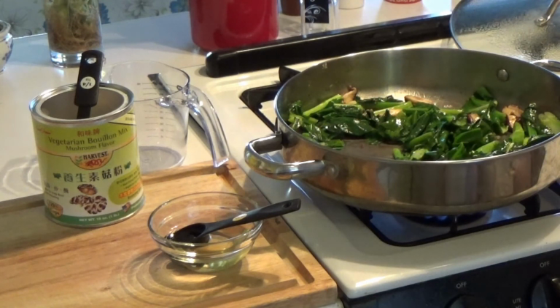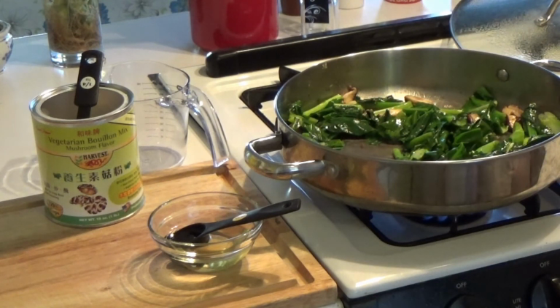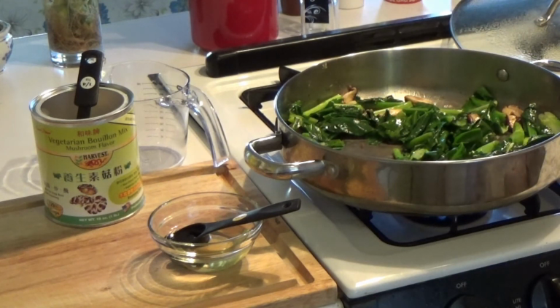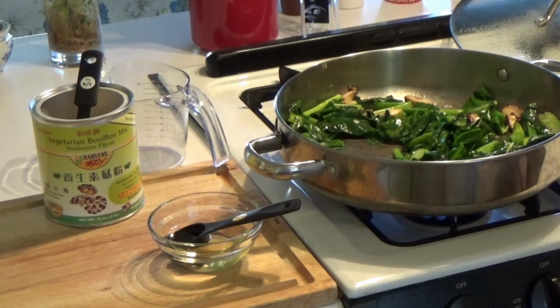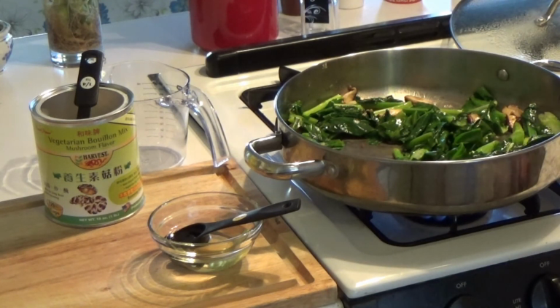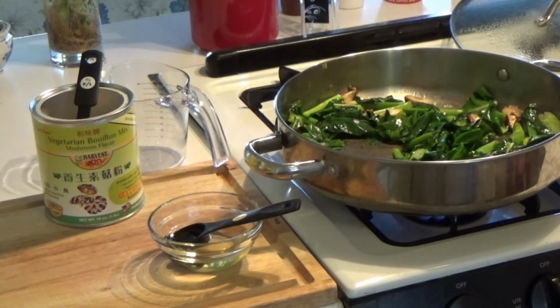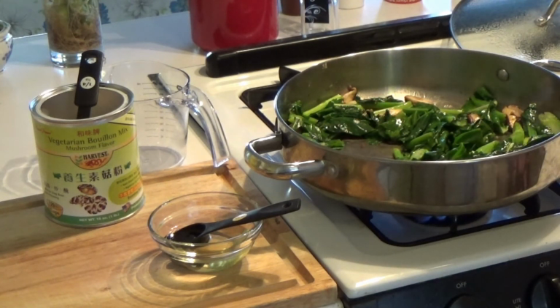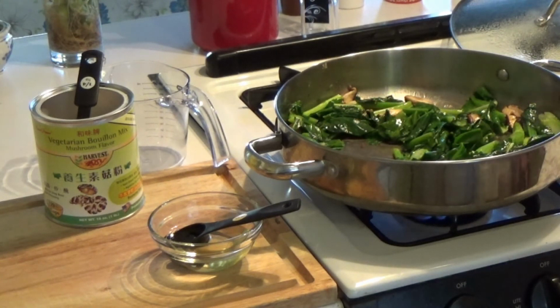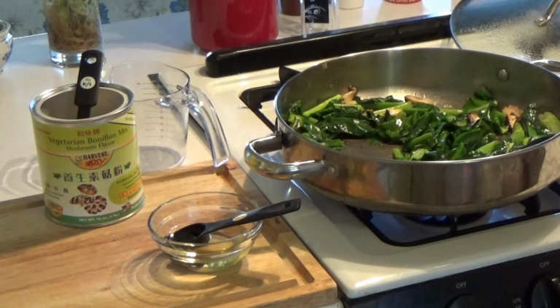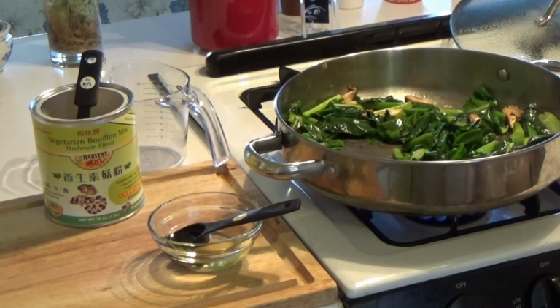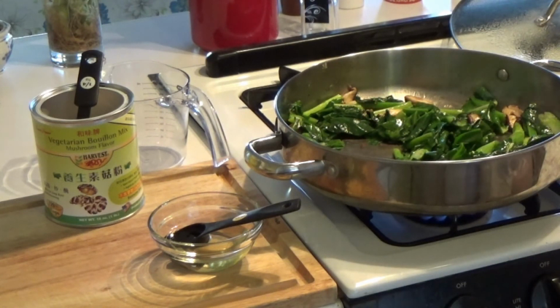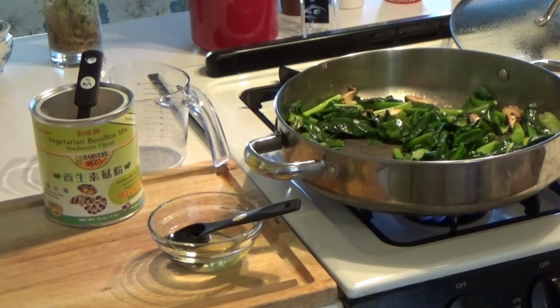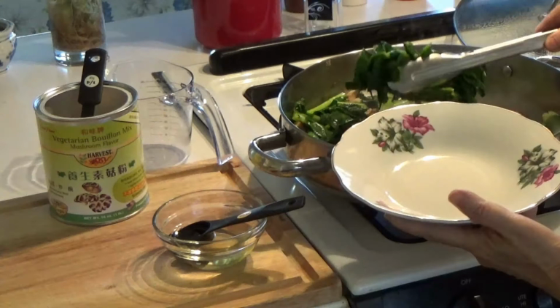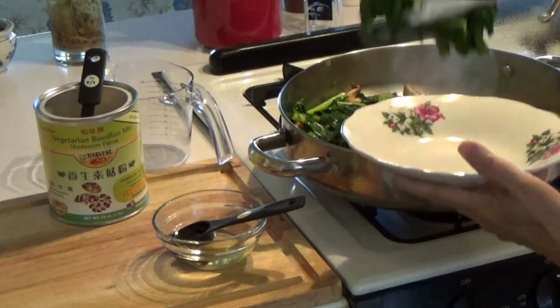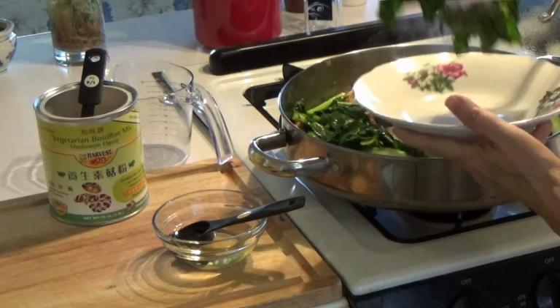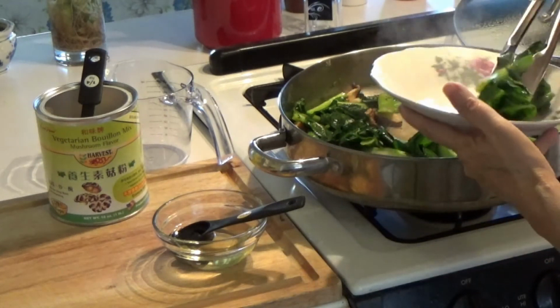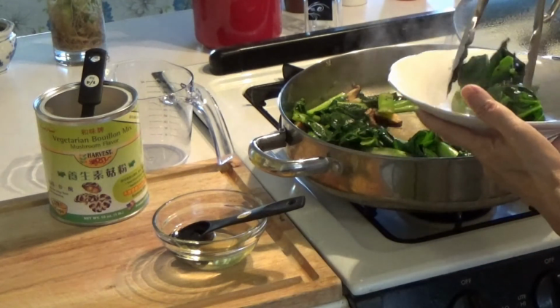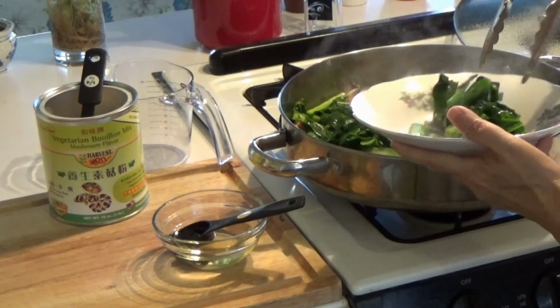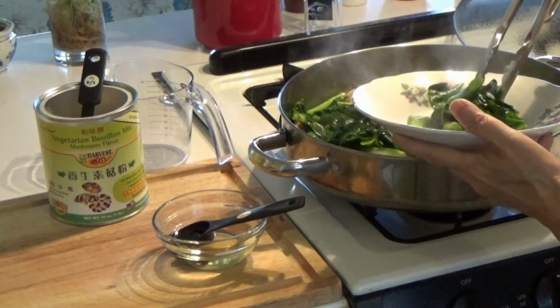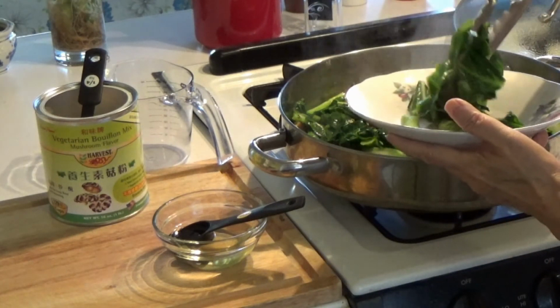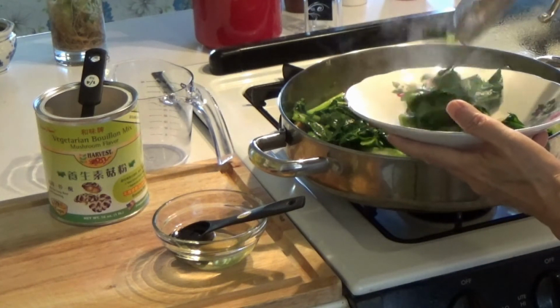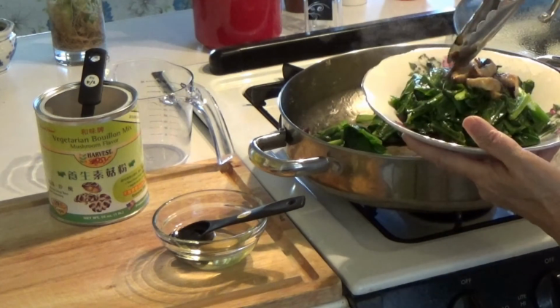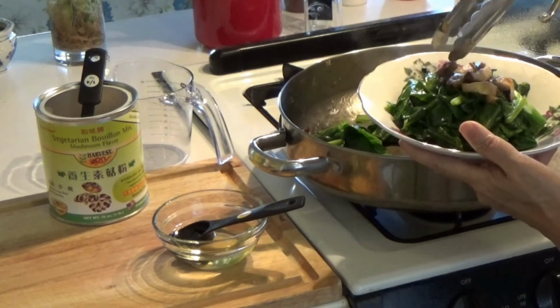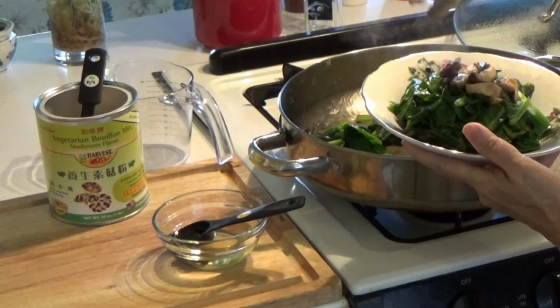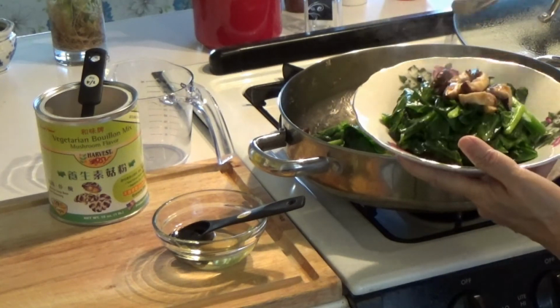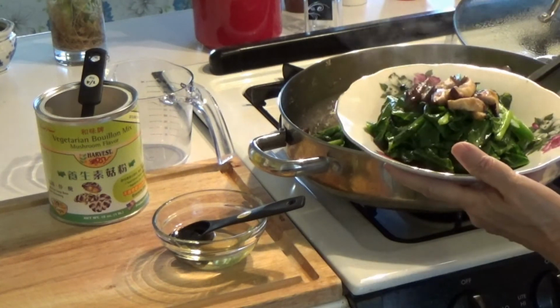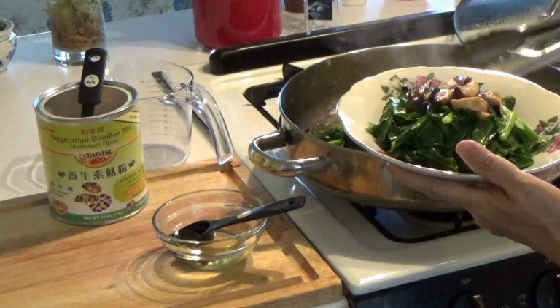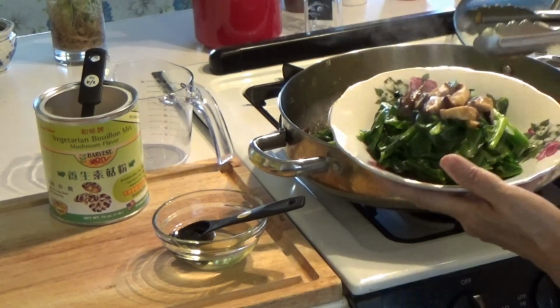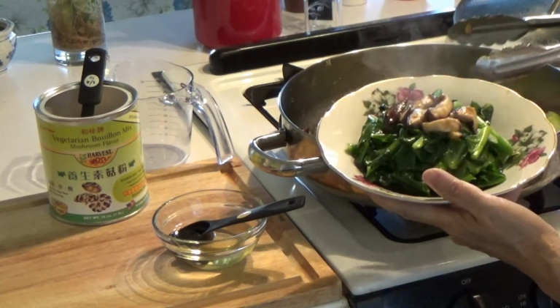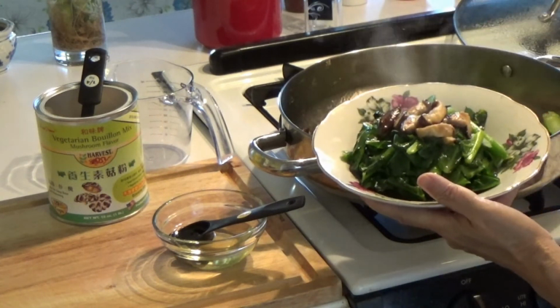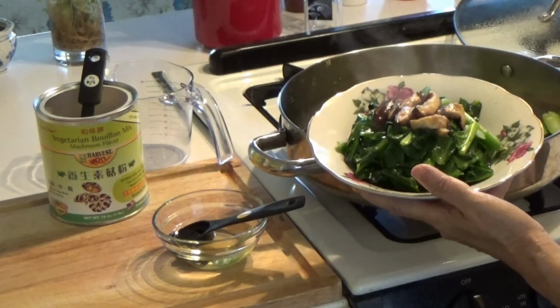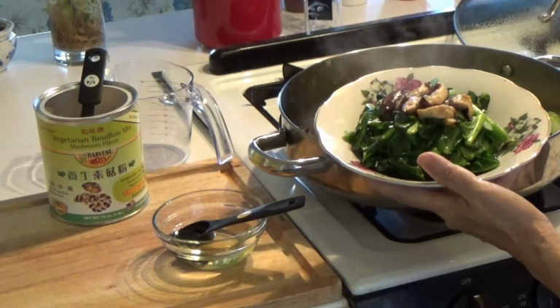The vegetable is ready. Thank you for watching.